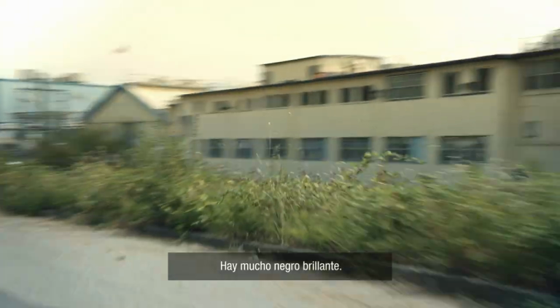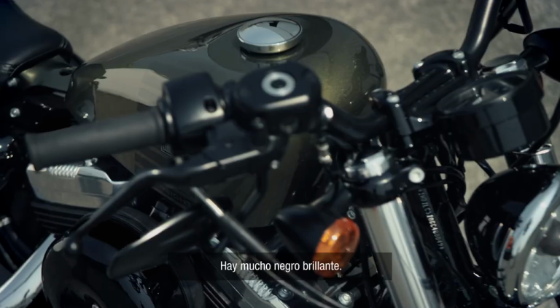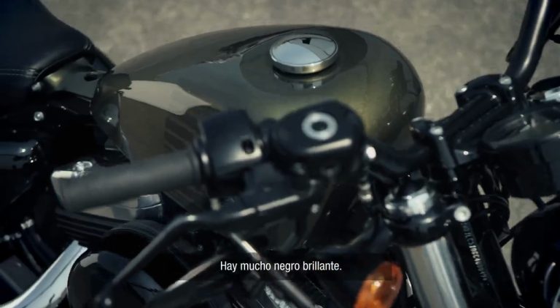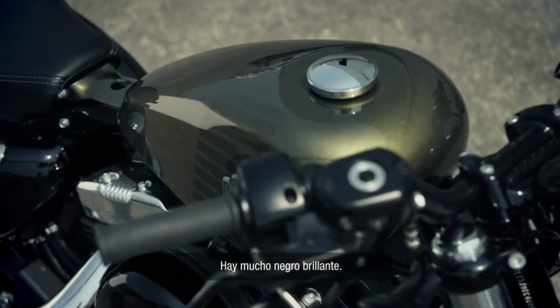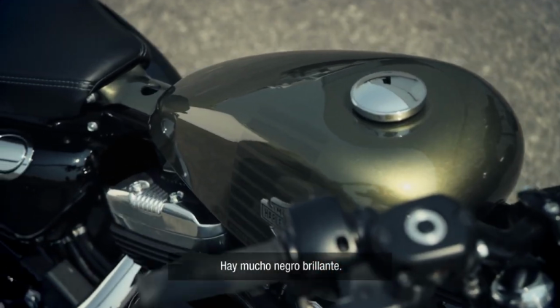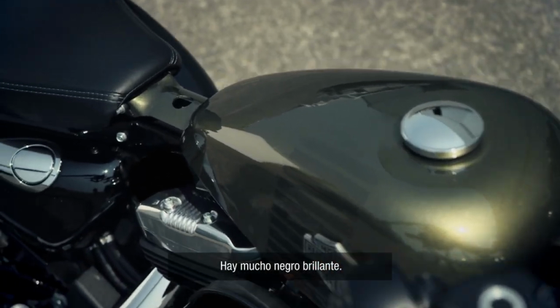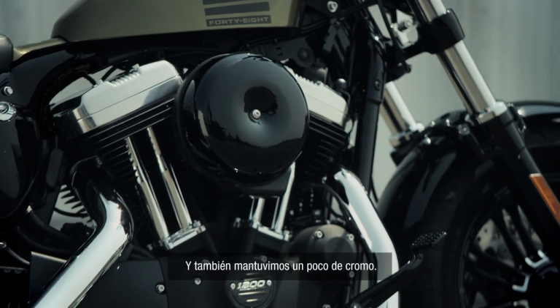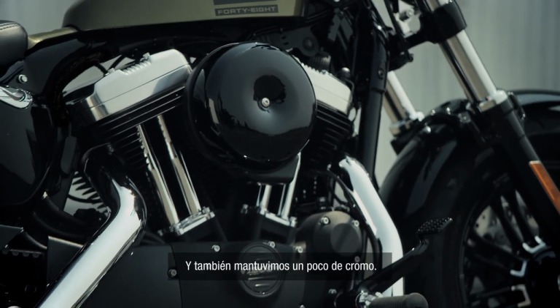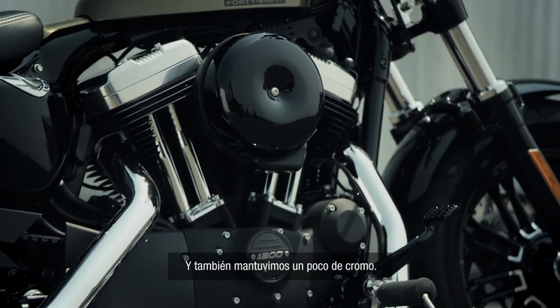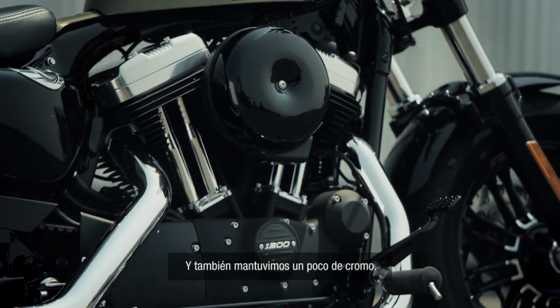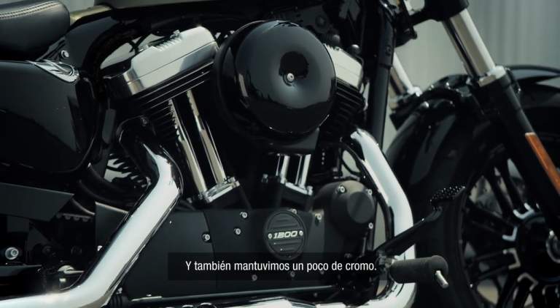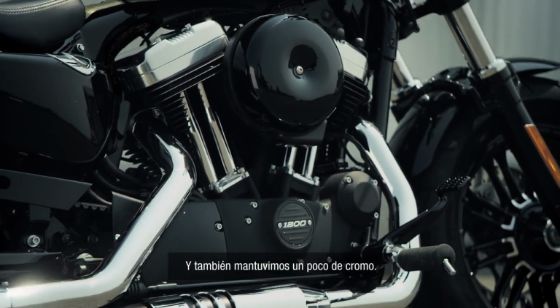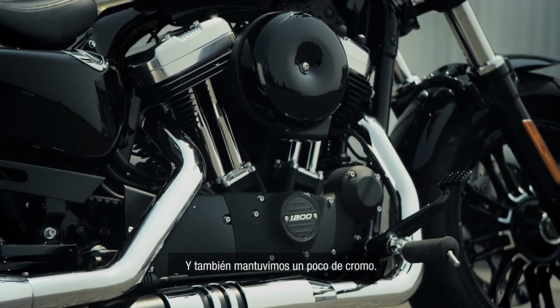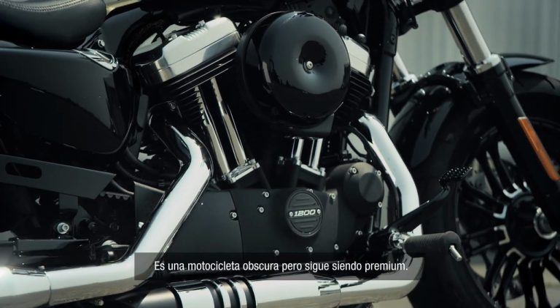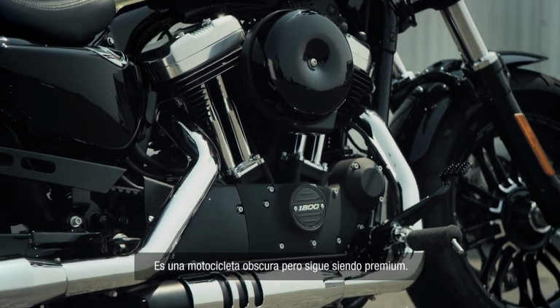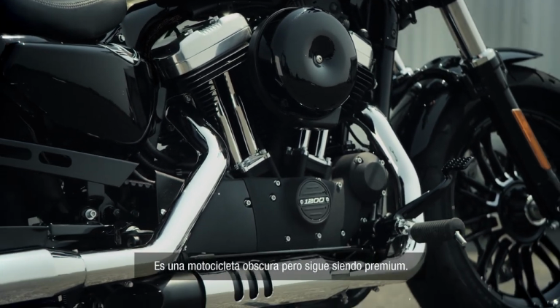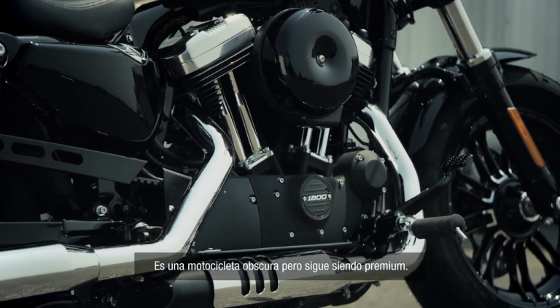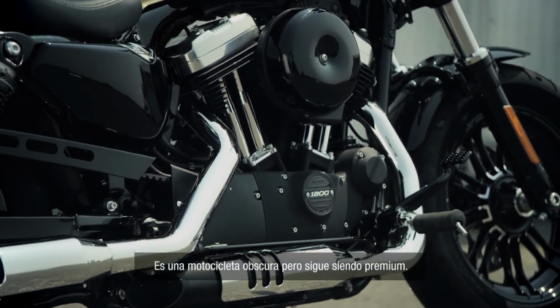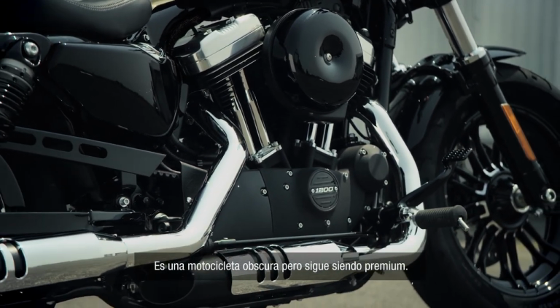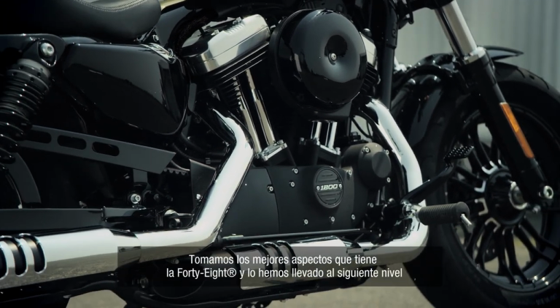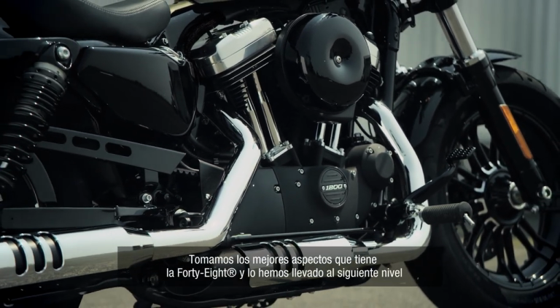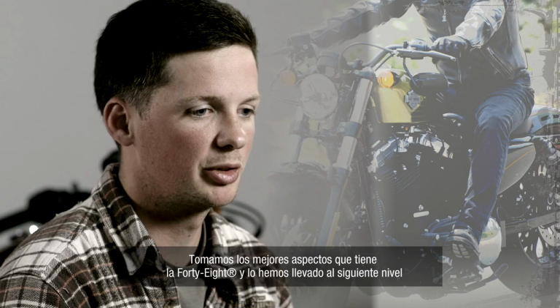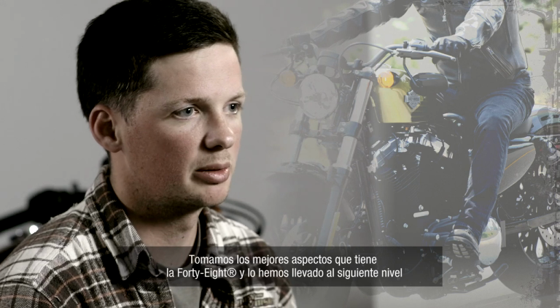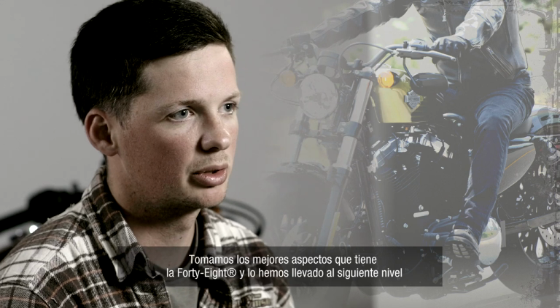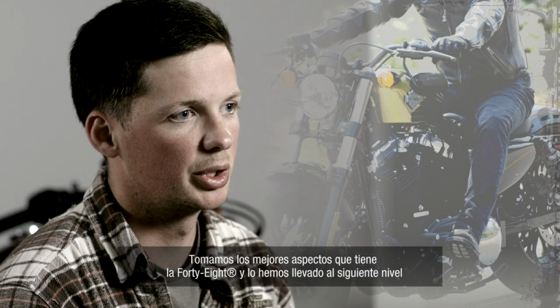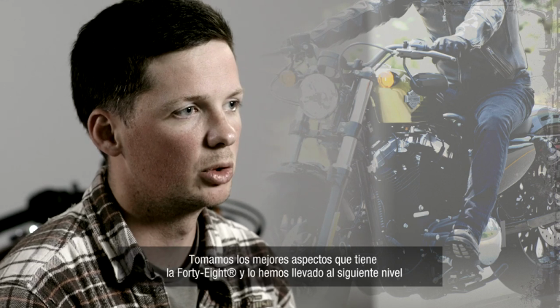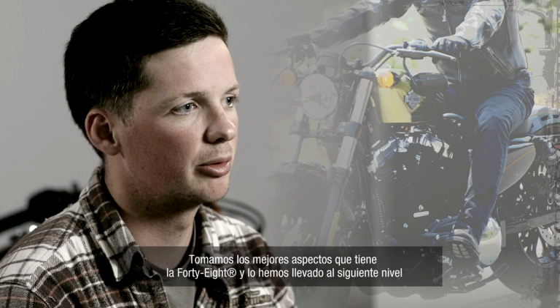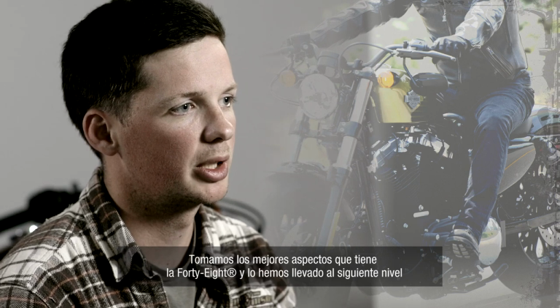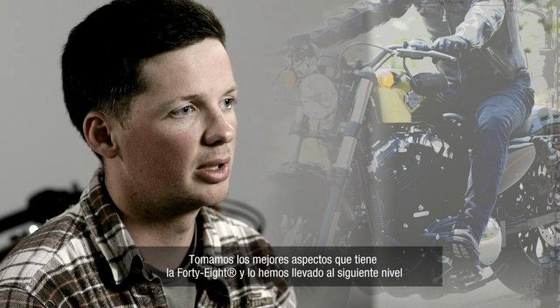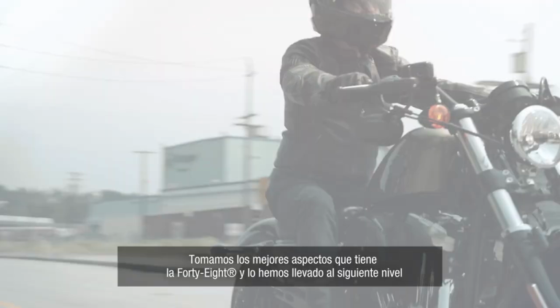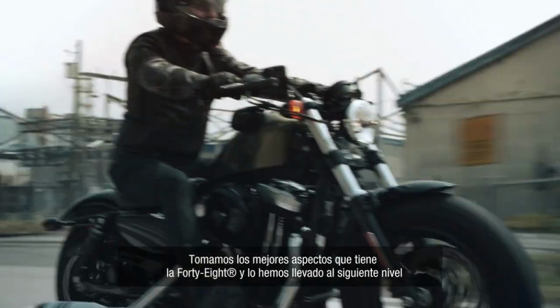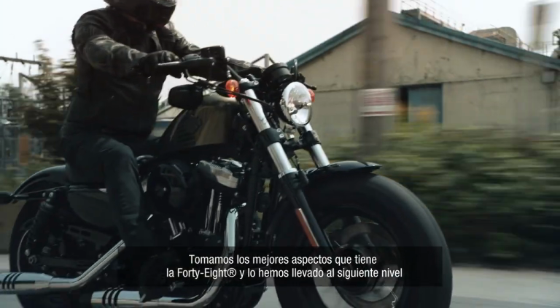There's a lot of dripping white gloss black and we left a little bit more chrome. It's a dark bike, but it's still premium. We've taken what's really cool about the 48 today and taken it to the next level.